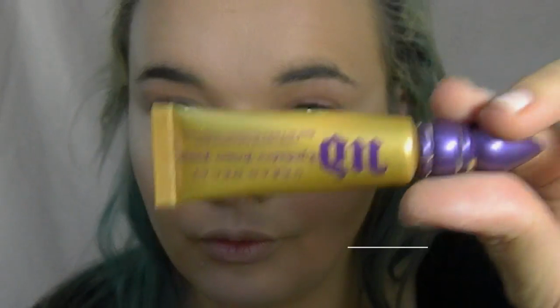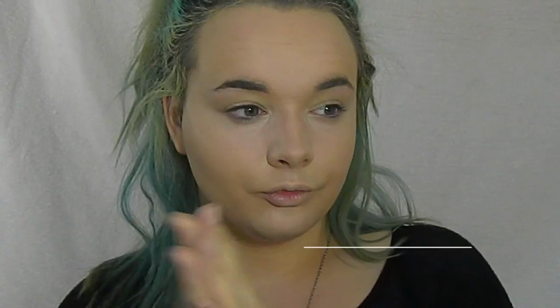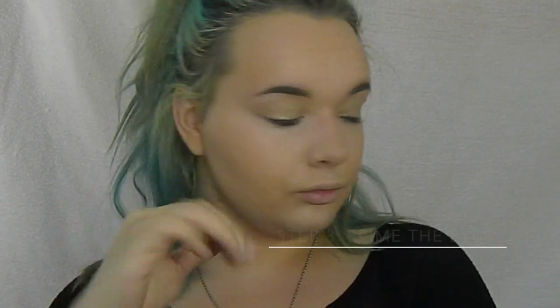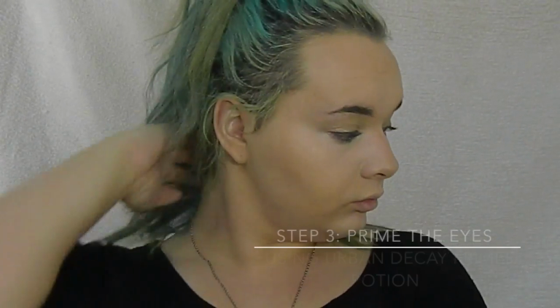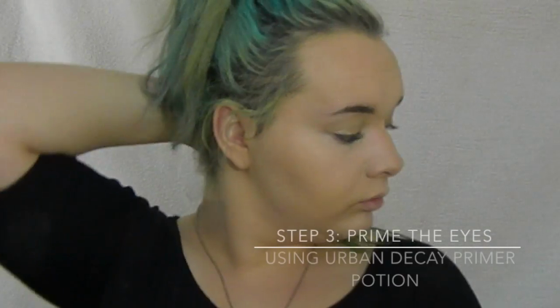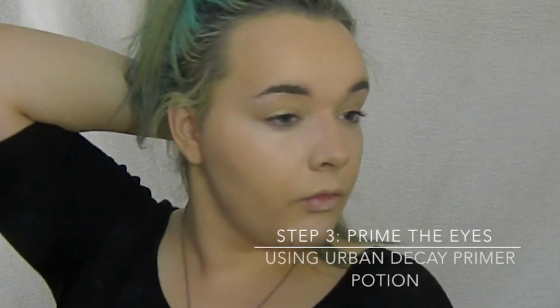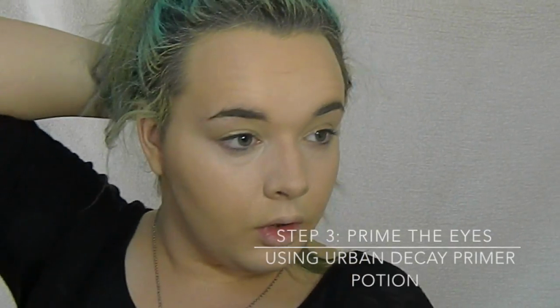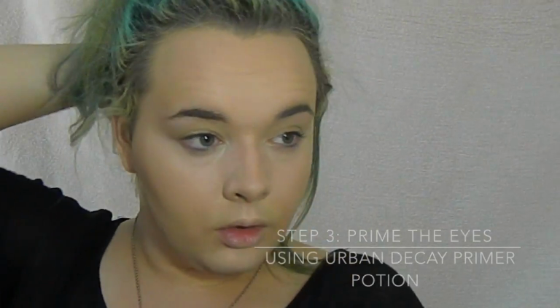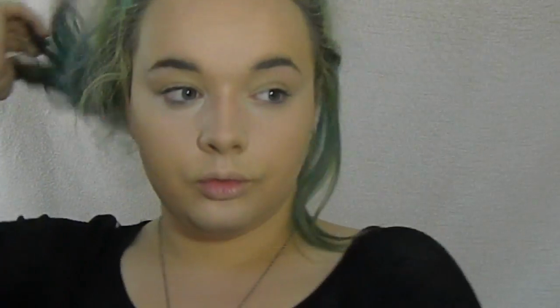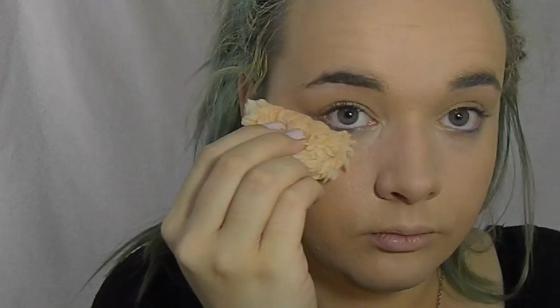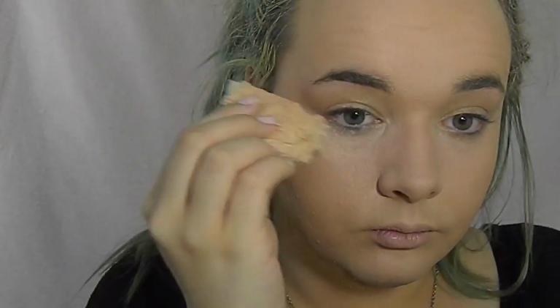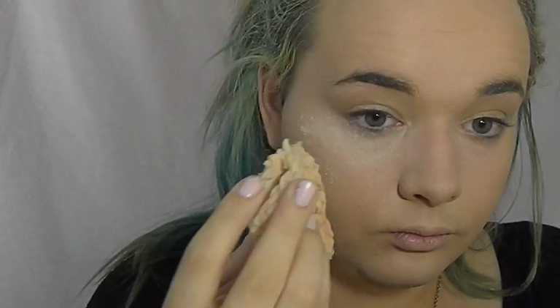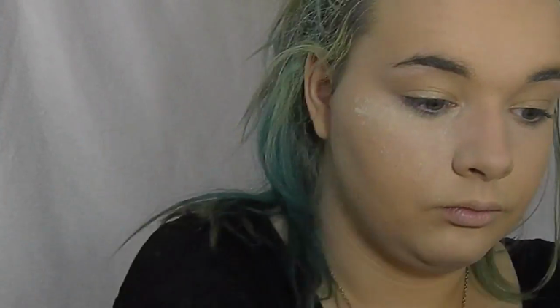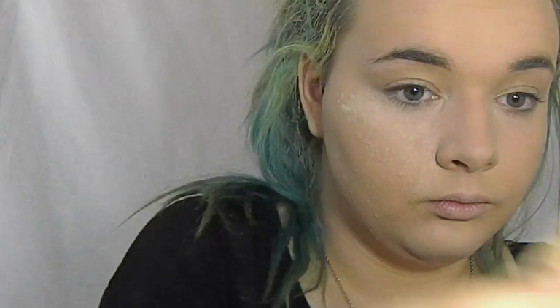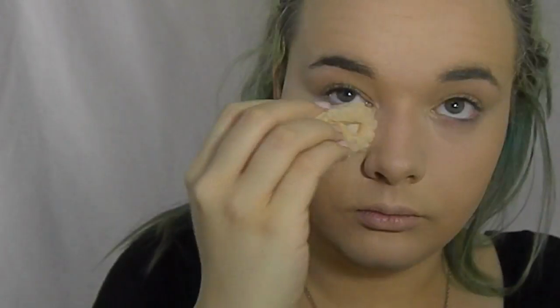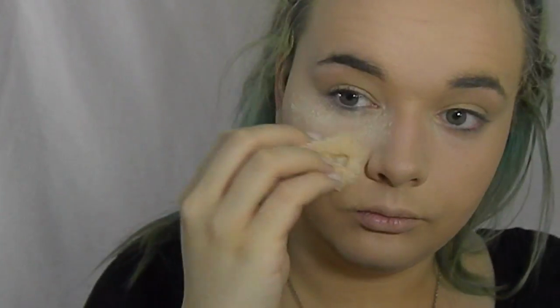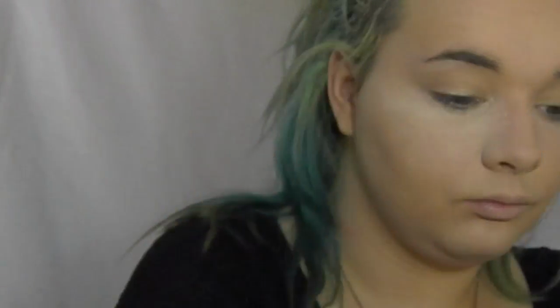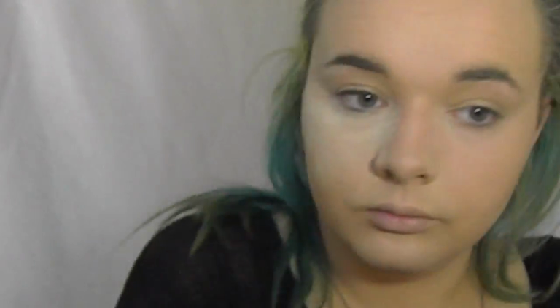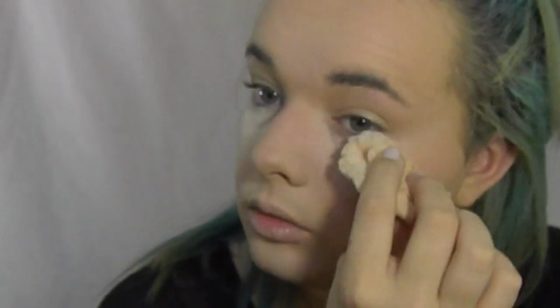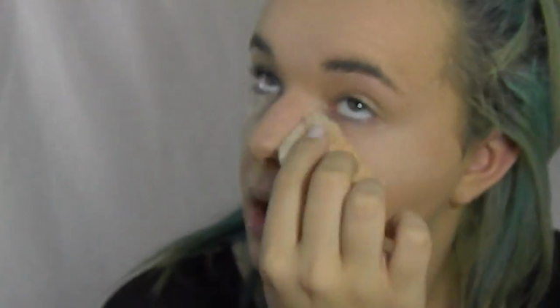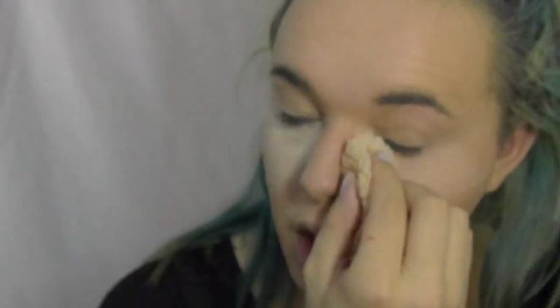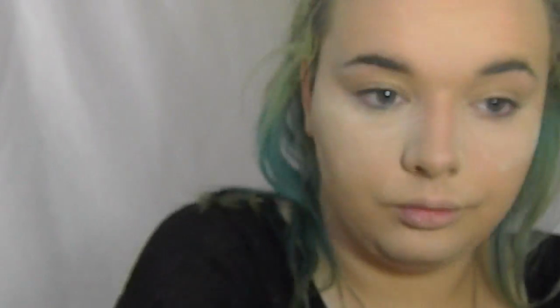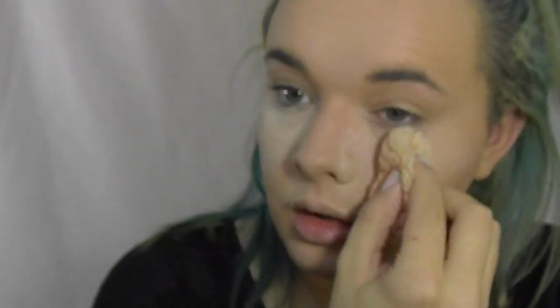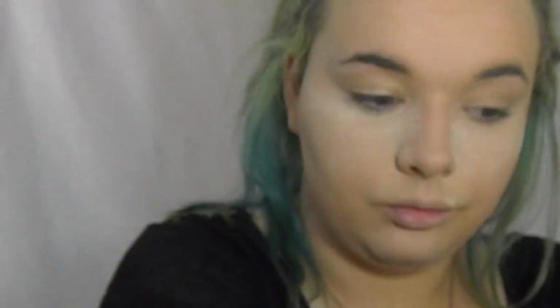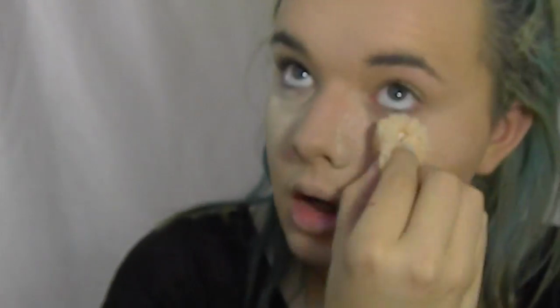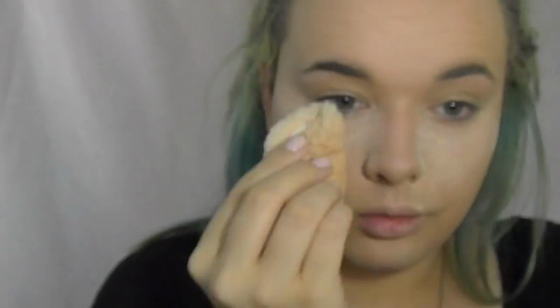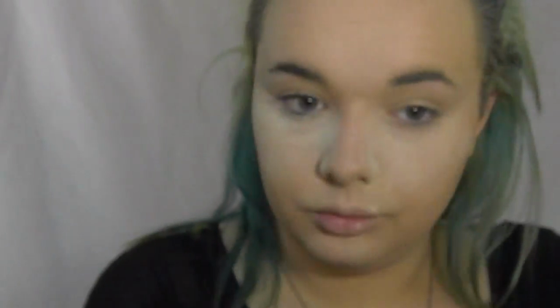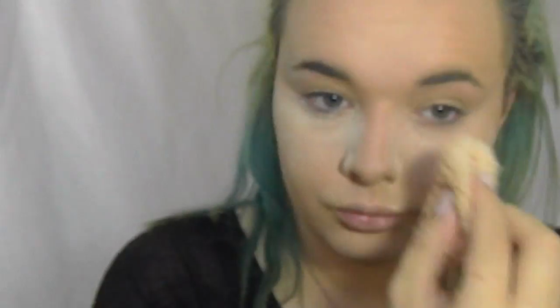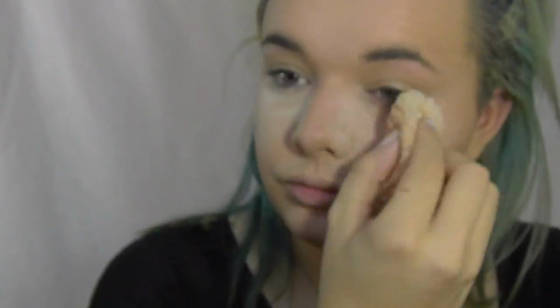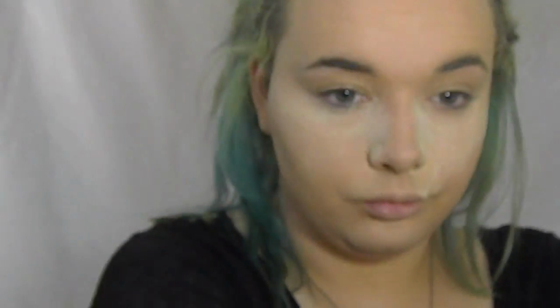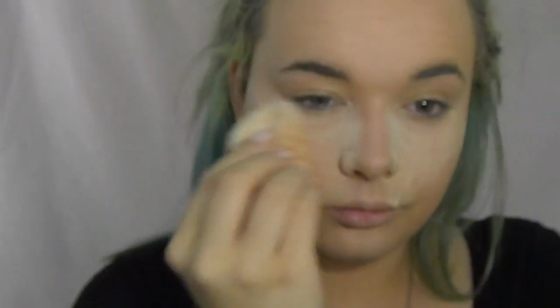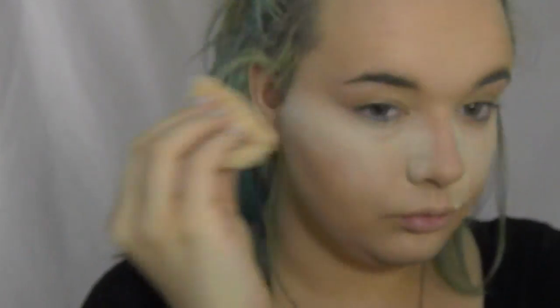Now we're going to prime the eyes with the Urban Decay Primer Potion, and now I'm going to set the under eyes with loose powder so if any fallout gets under the eyes, we can just brush it off easily.